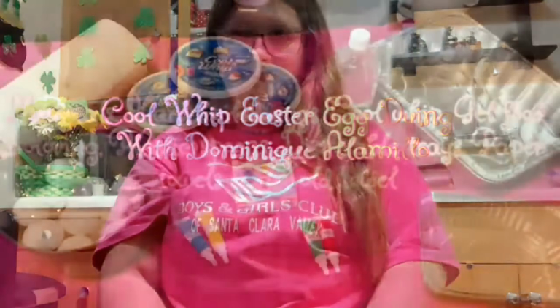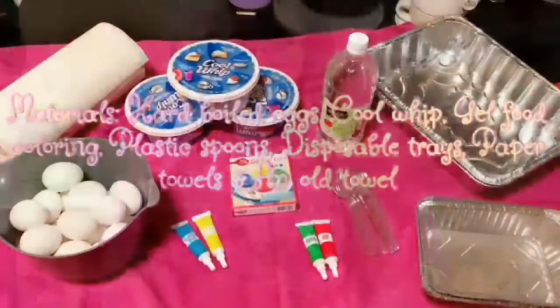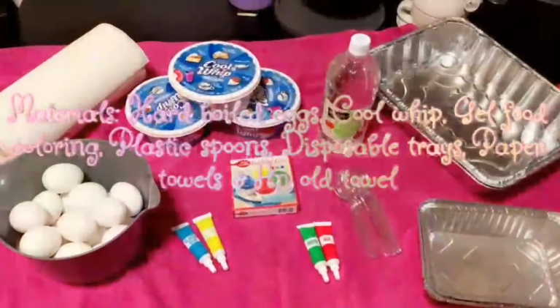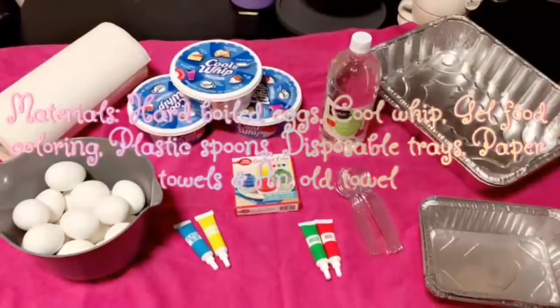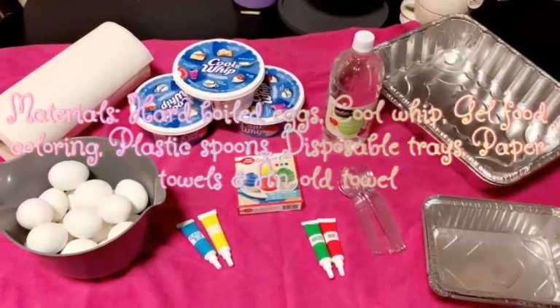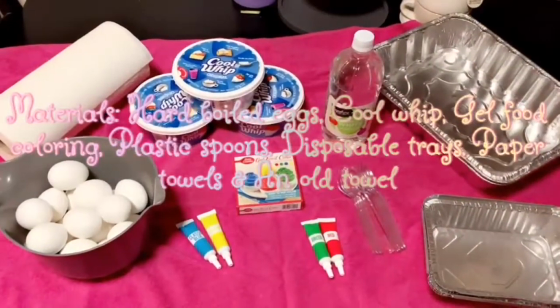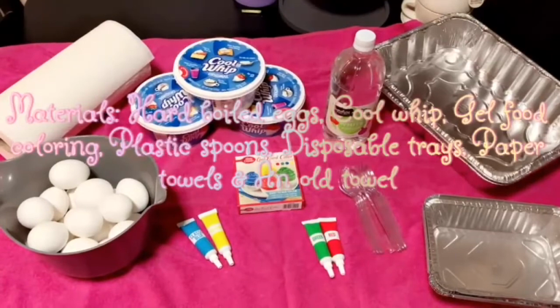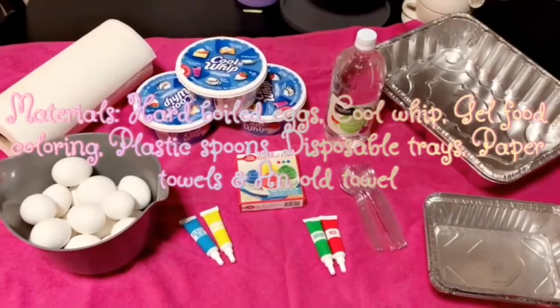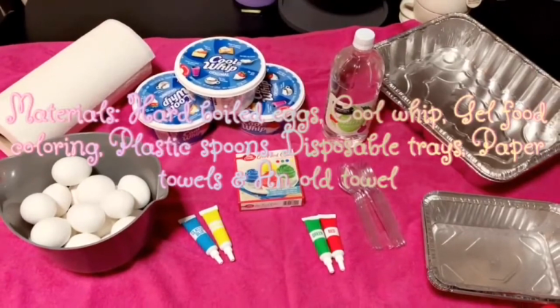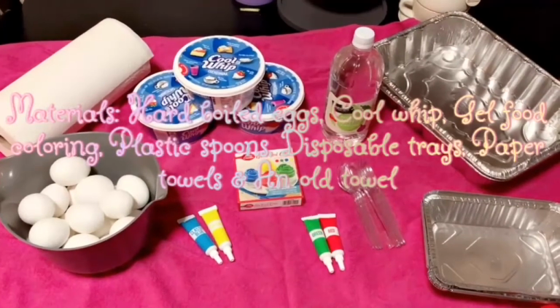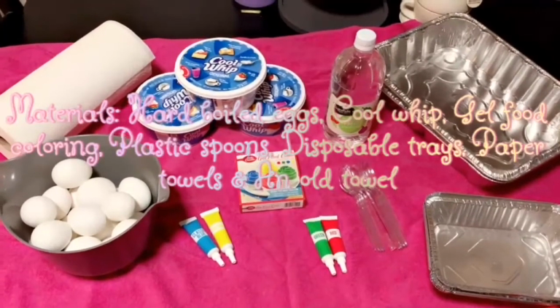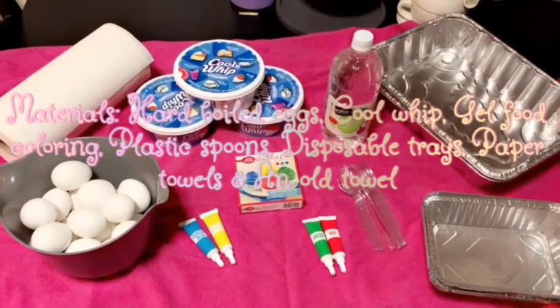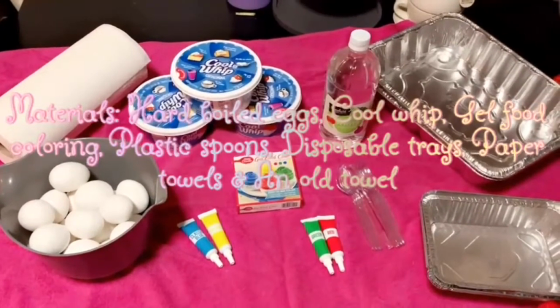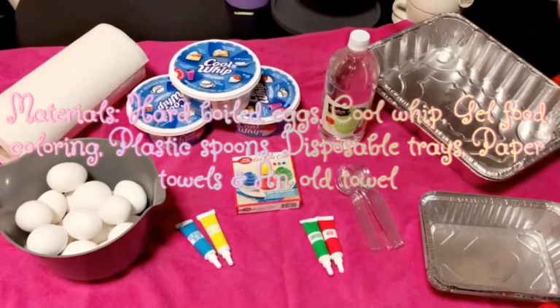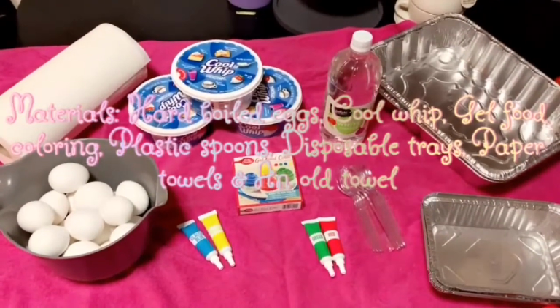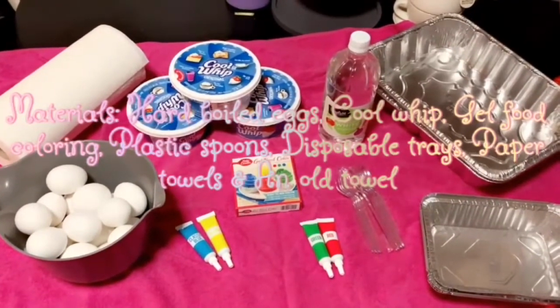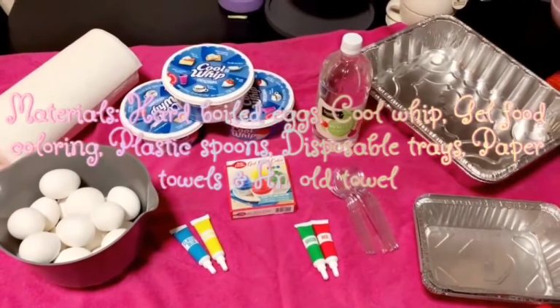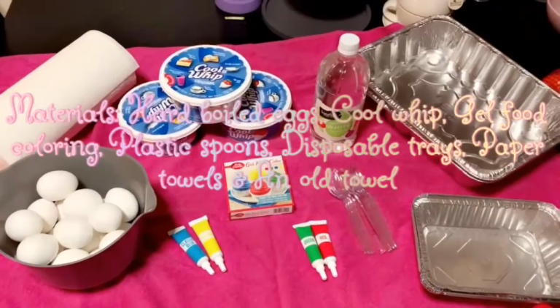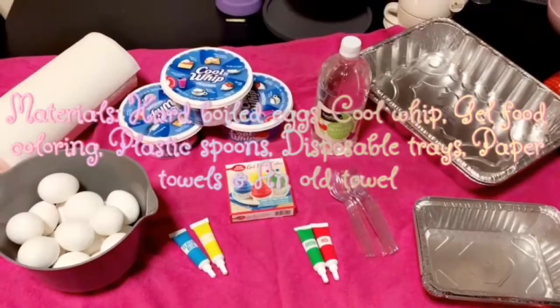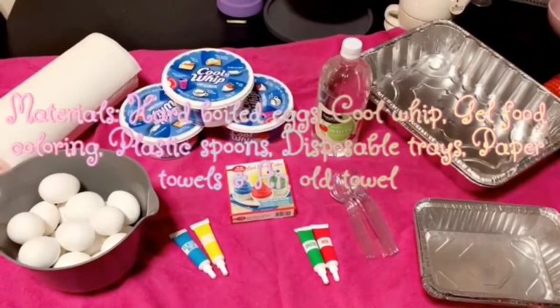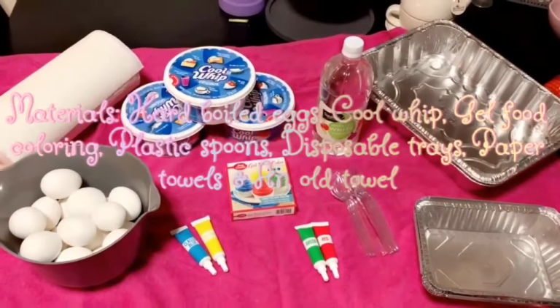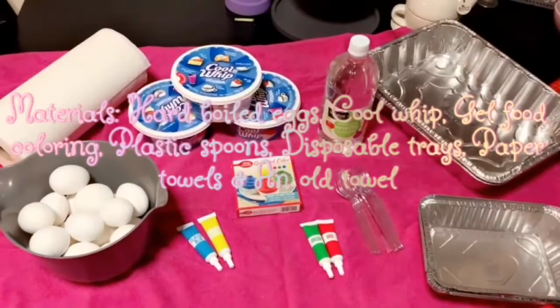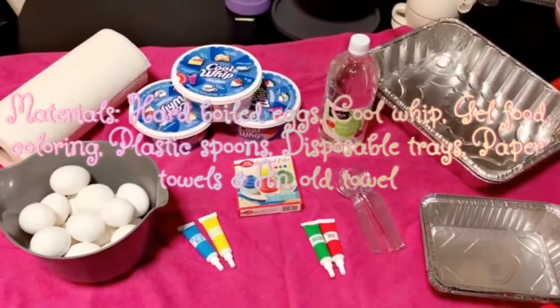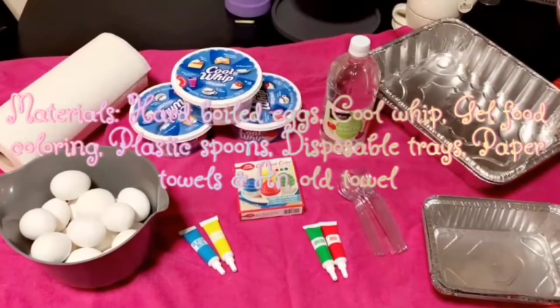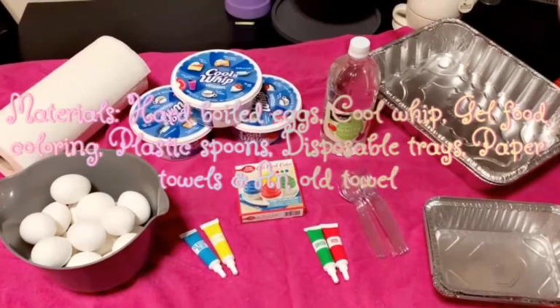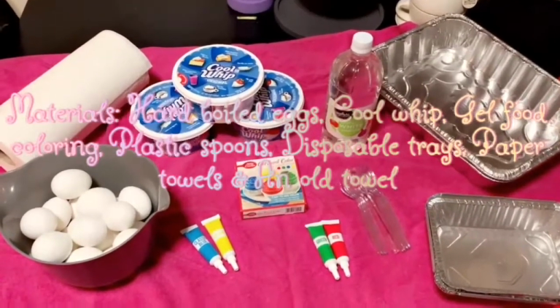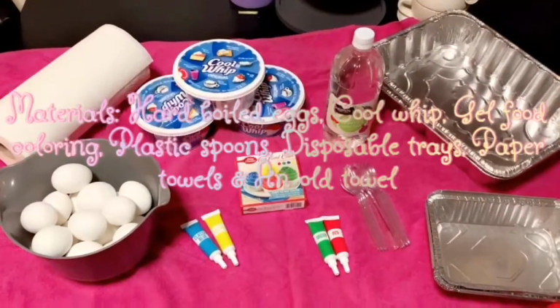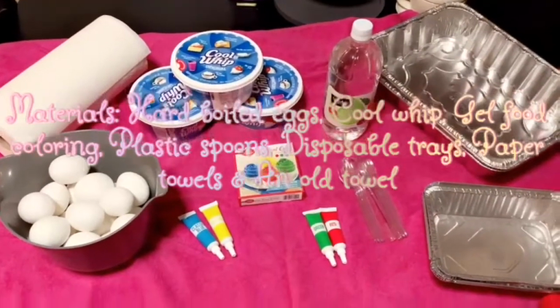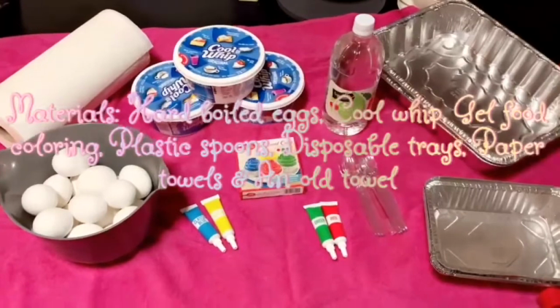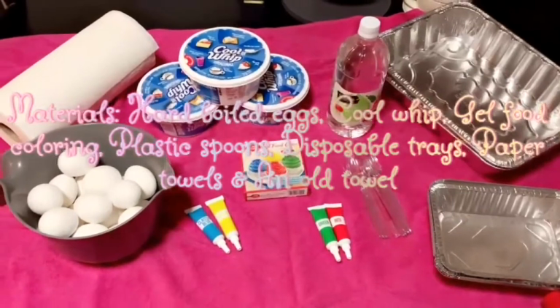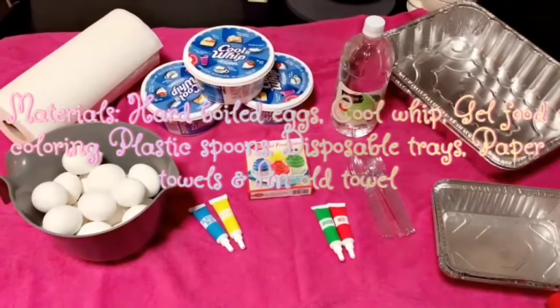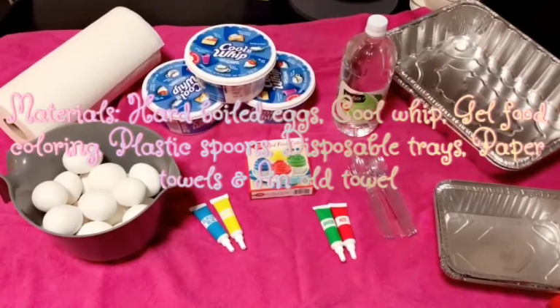For this activity you need hard-boiled eggs, as many as you want to dye, Cool Whip, gel food coloring, plastic spoons, white vinegar, paper towels, disposable trays, and an old towel because it might get messy.